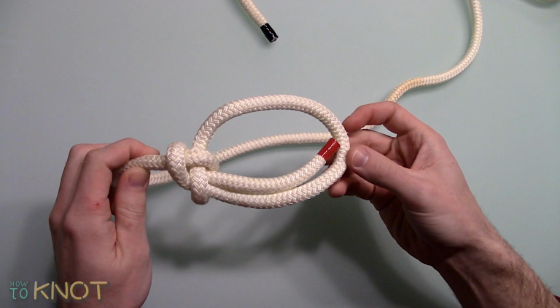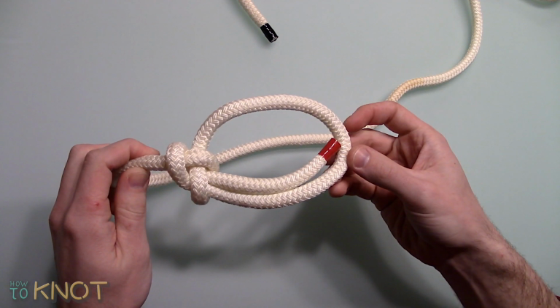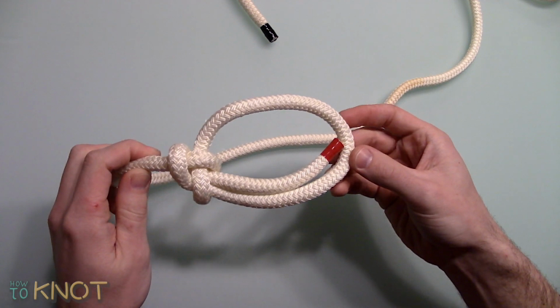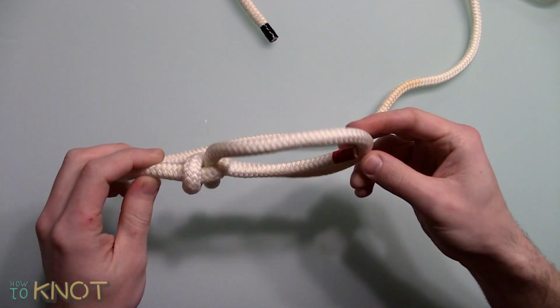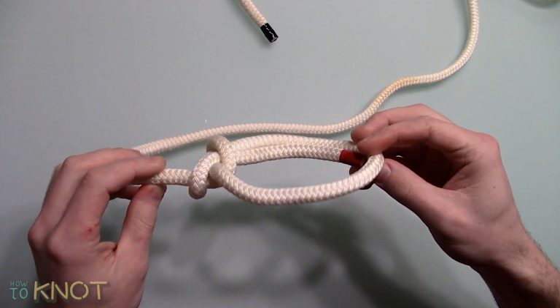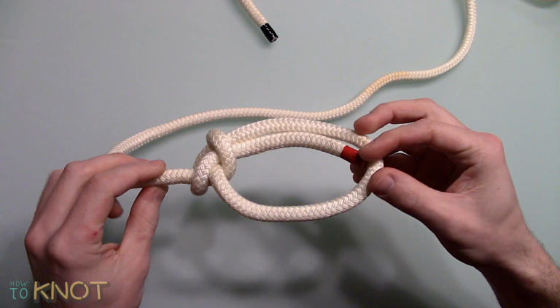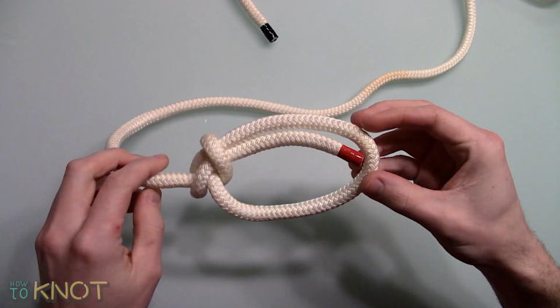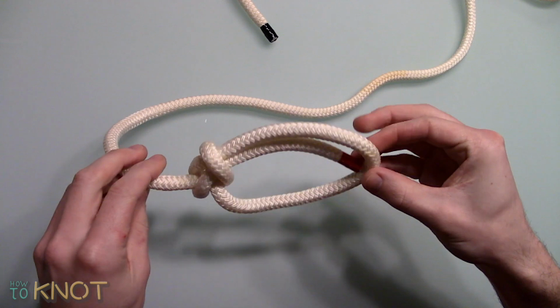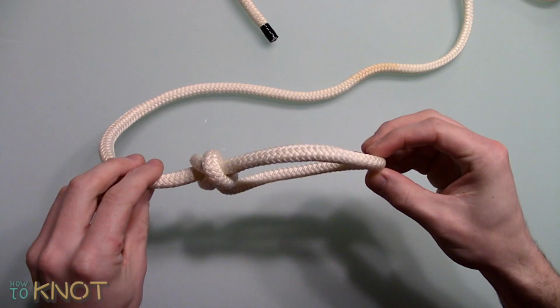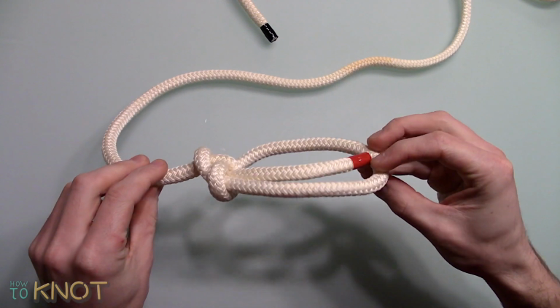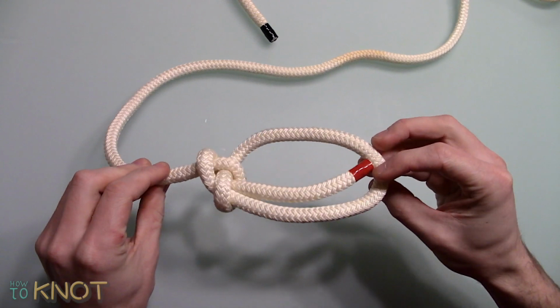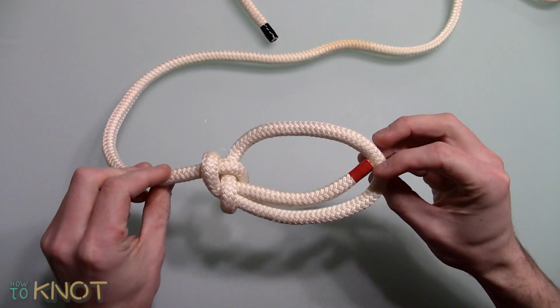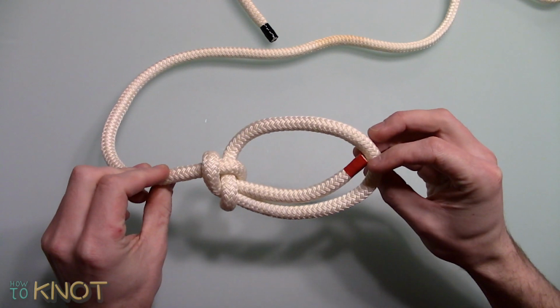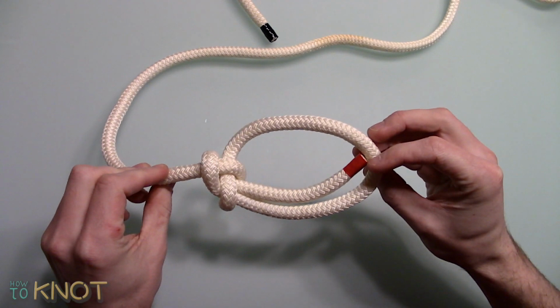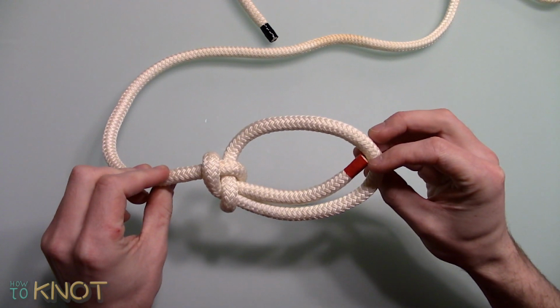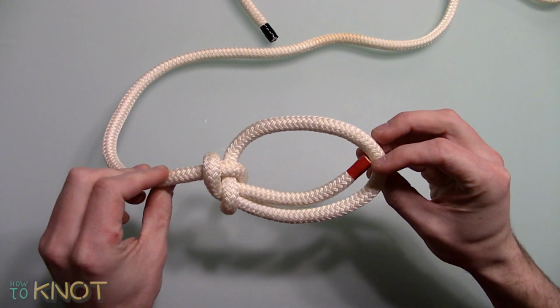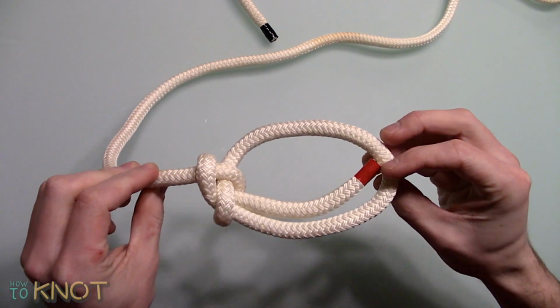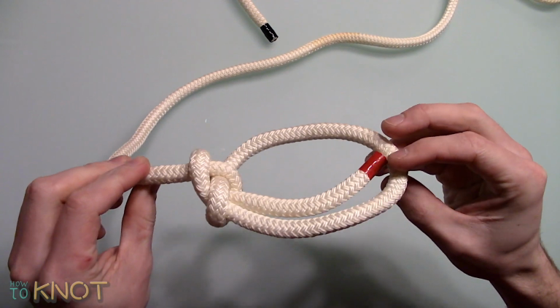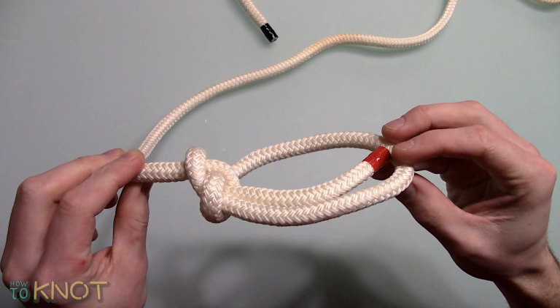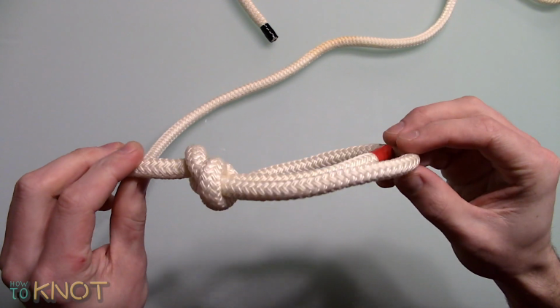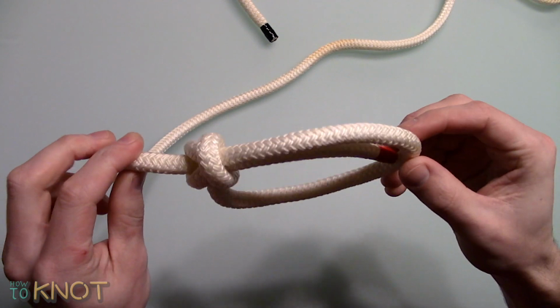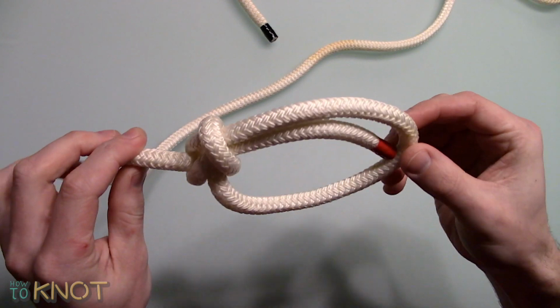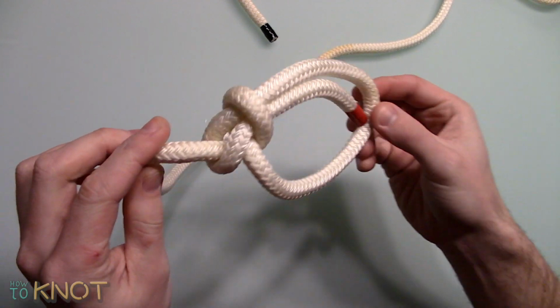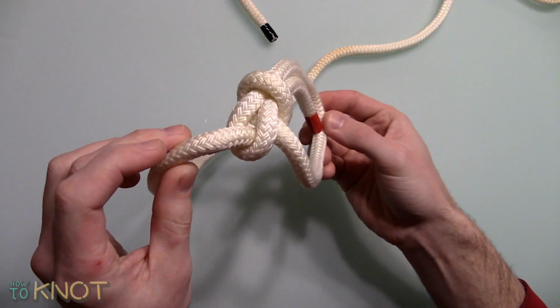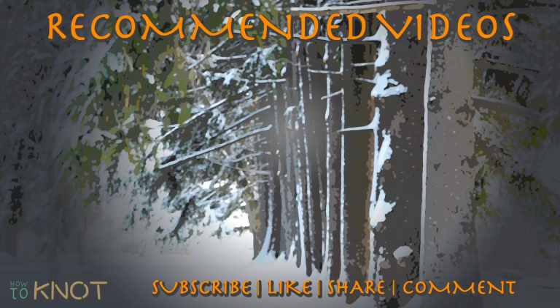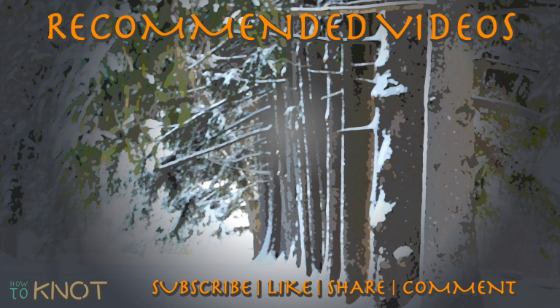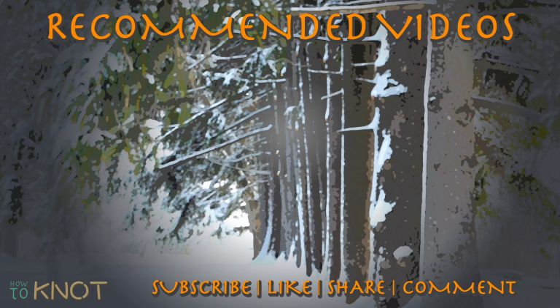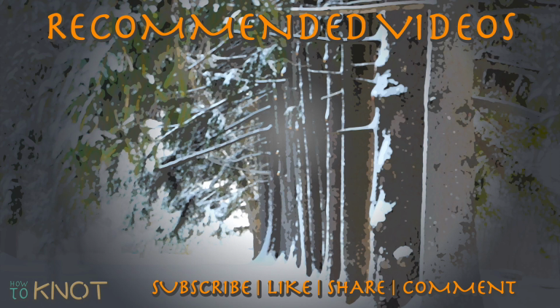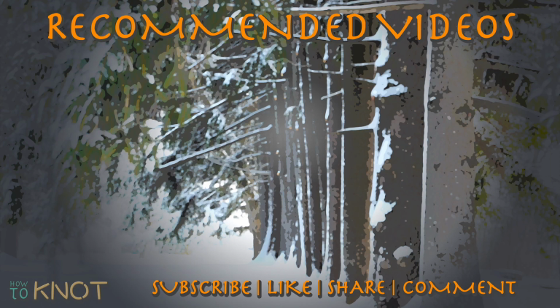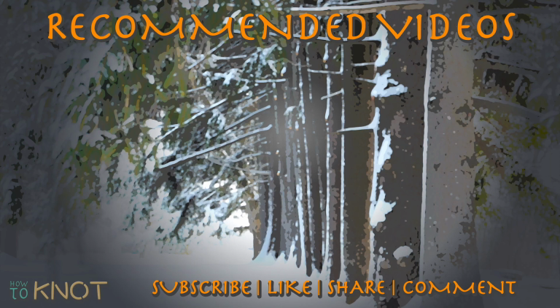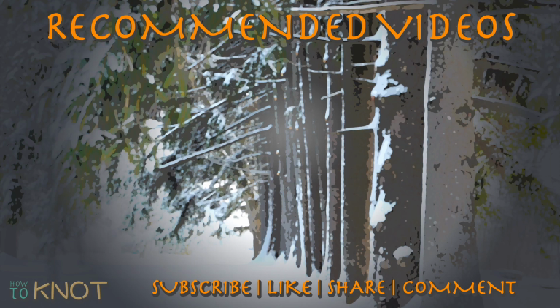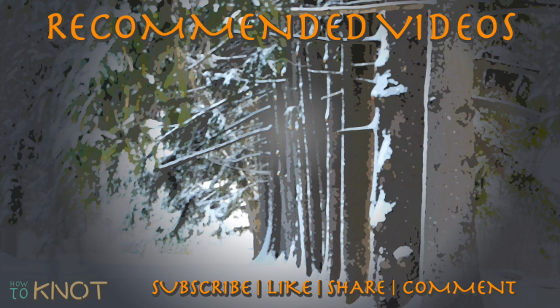This concludes my video. I hope you enjoyed it. Please be sure to hit that thumbs up button, and if you'd like to see more knot tying videos, subscribe to my channel. Thank you for watching.